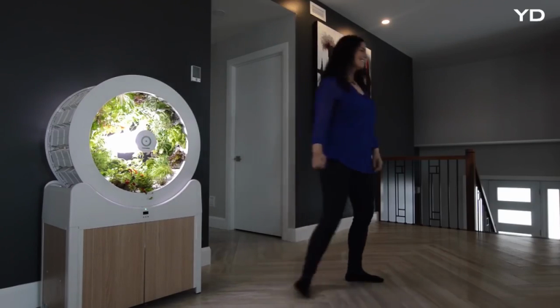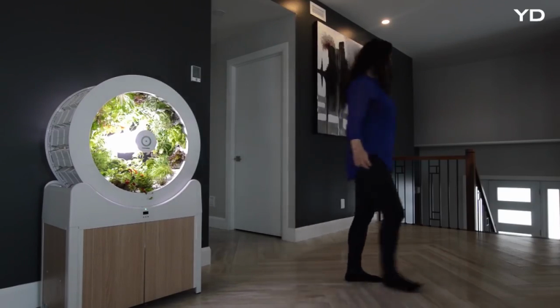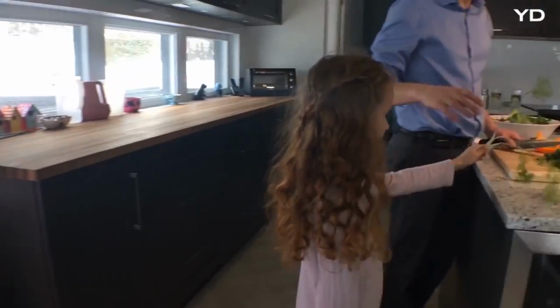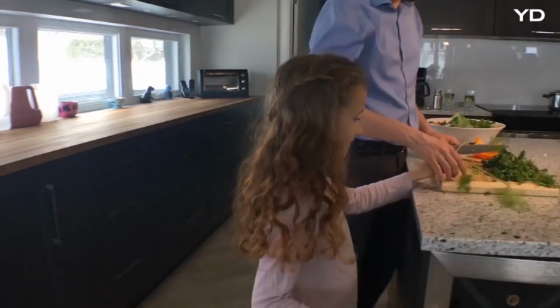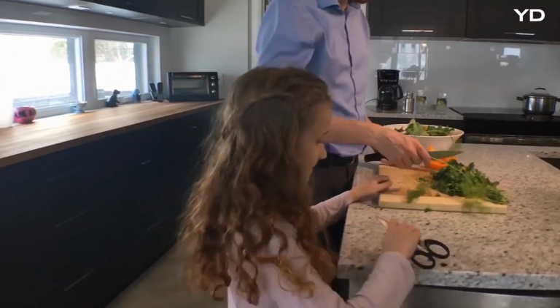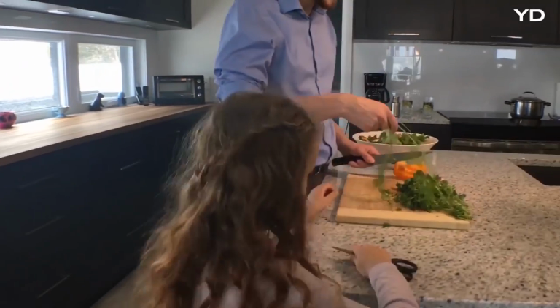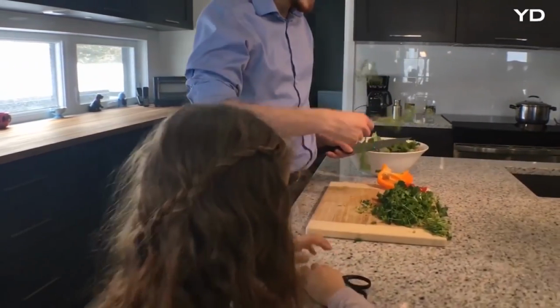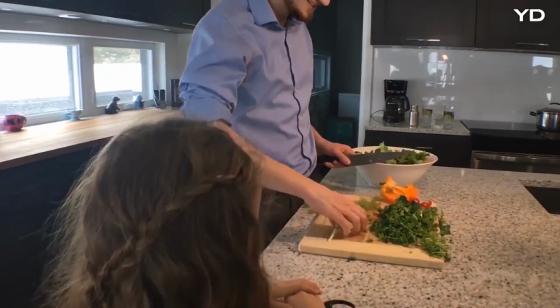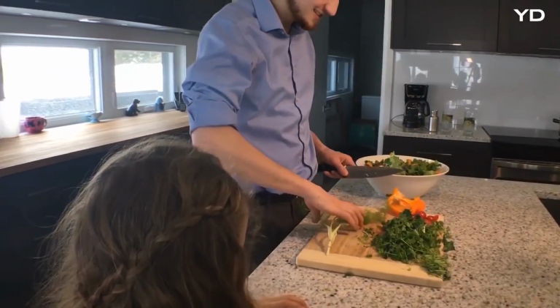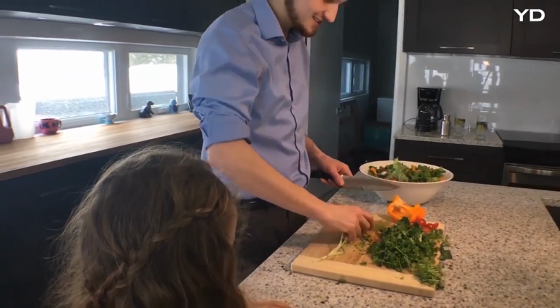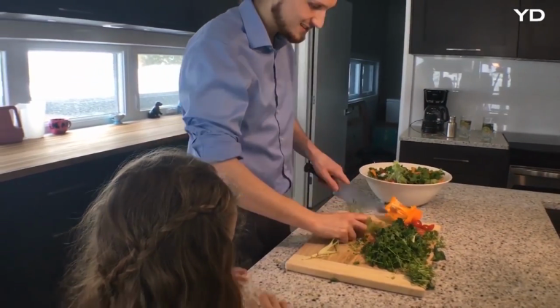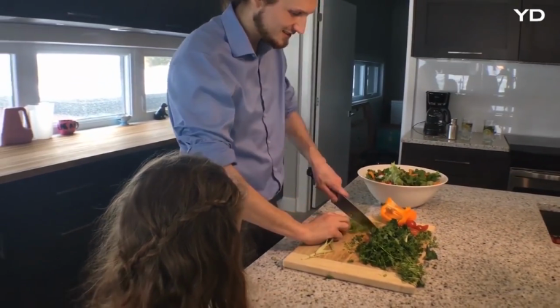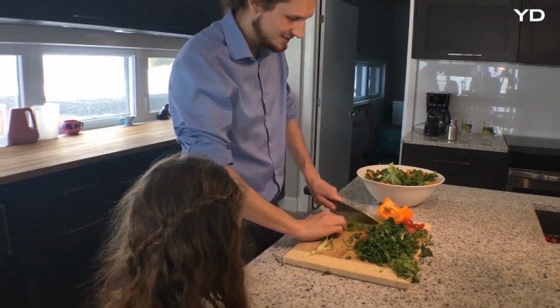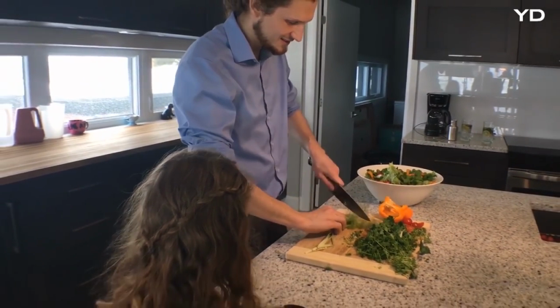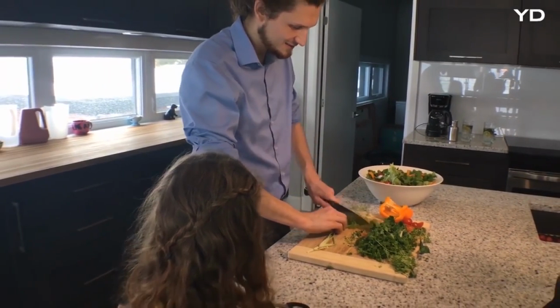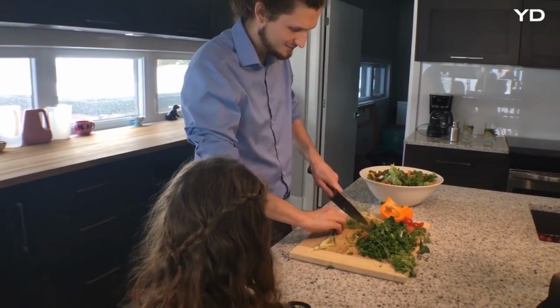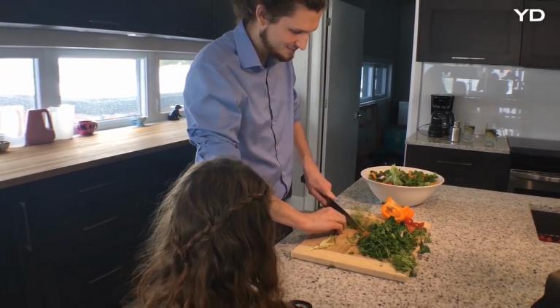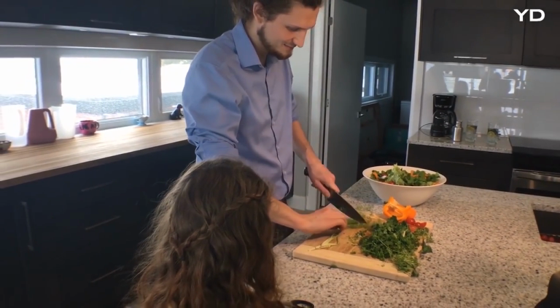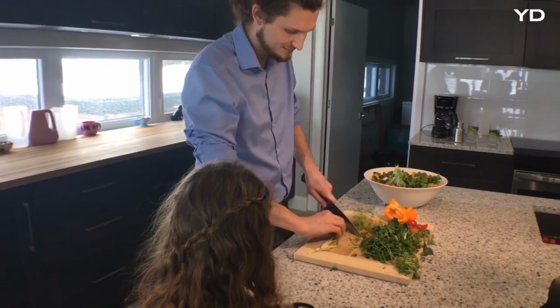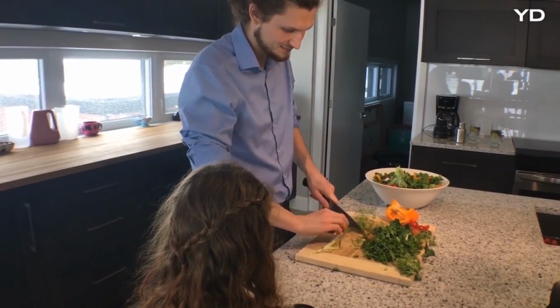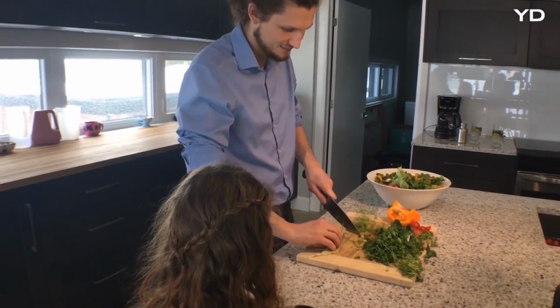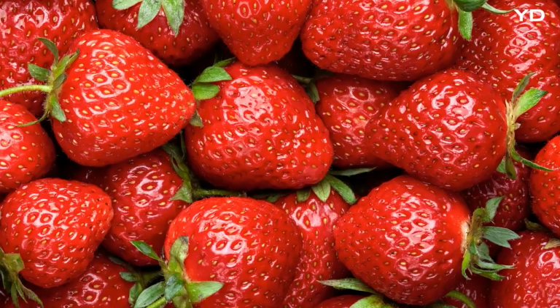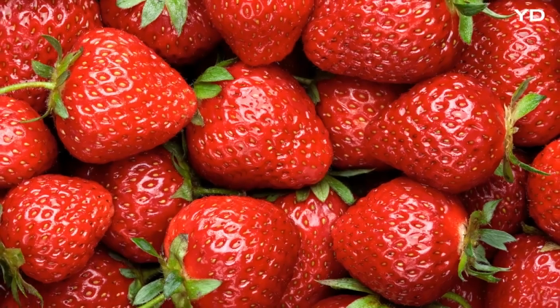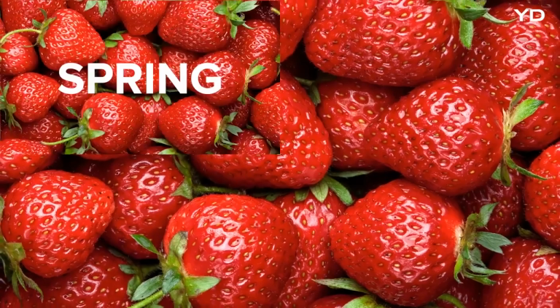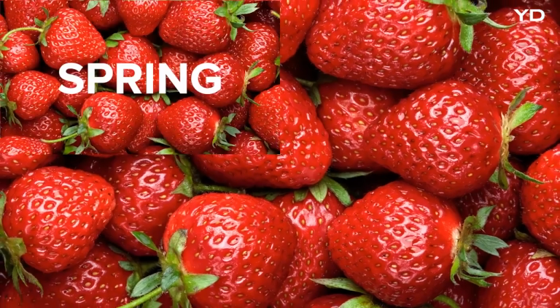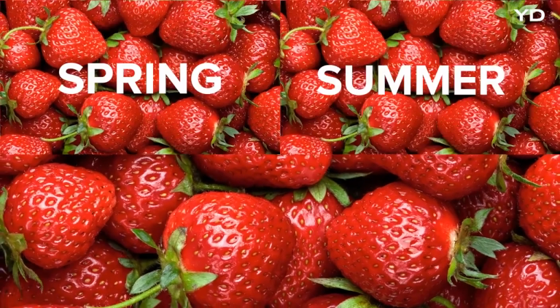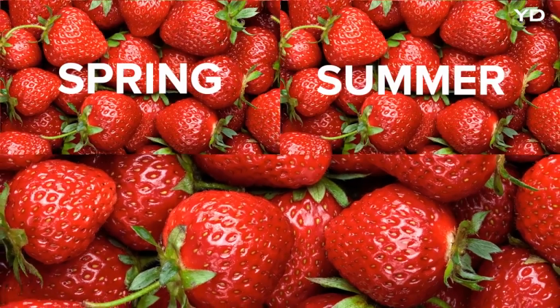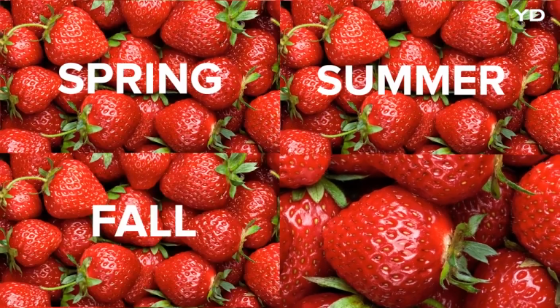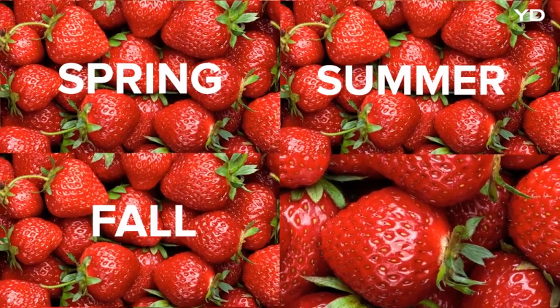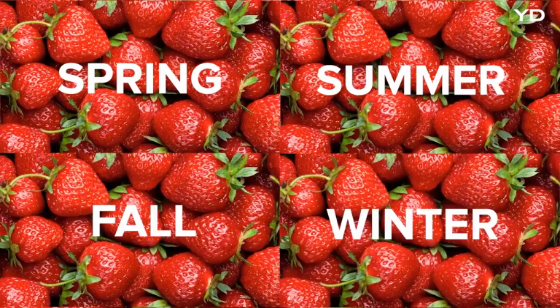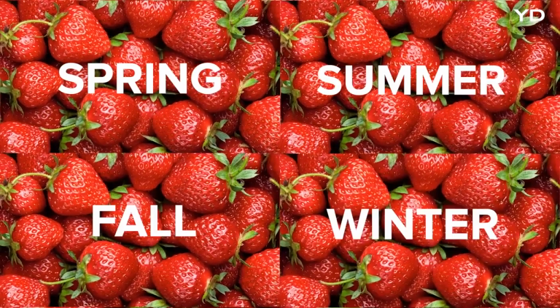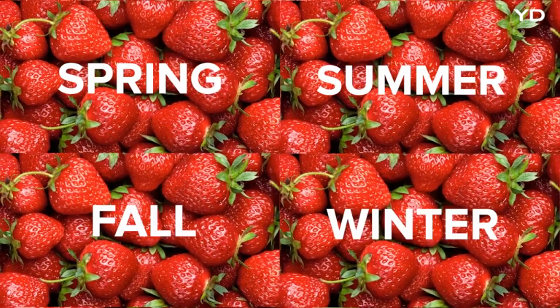And since it's indoors, you never have to worry about the weather affecting what you grow or when you grow it. Get perfect fruits and veggies all year round.